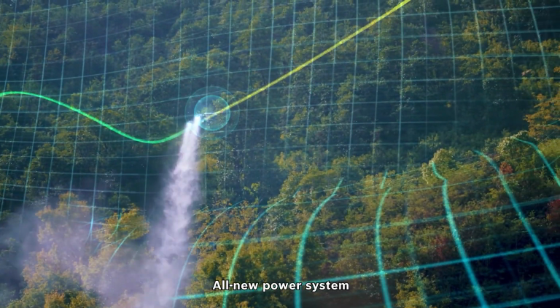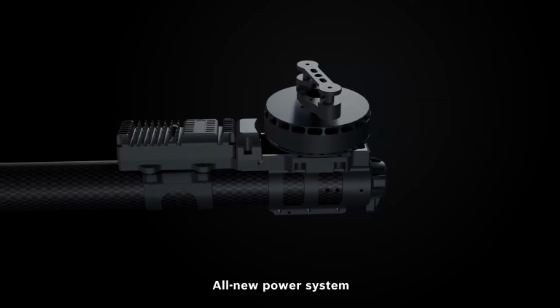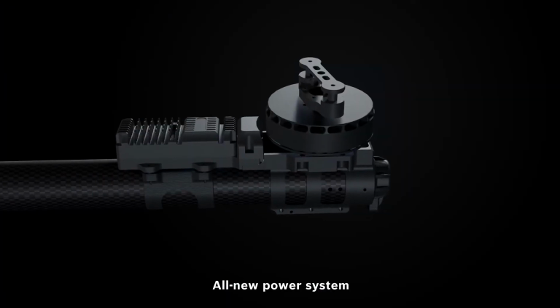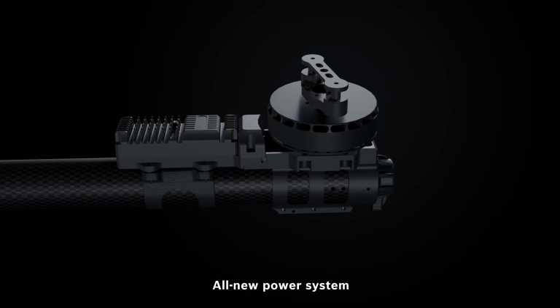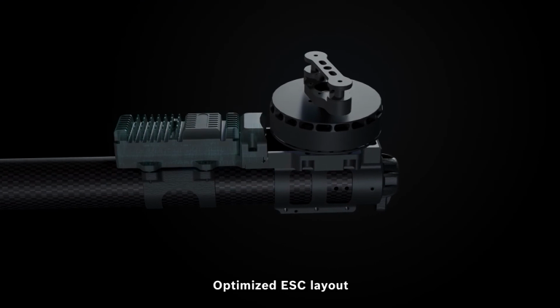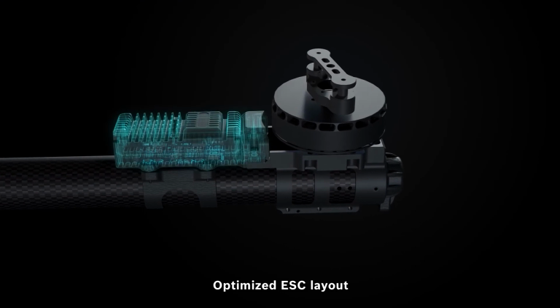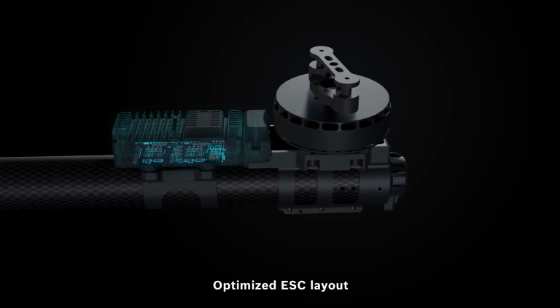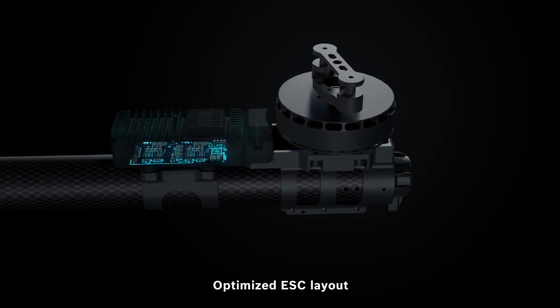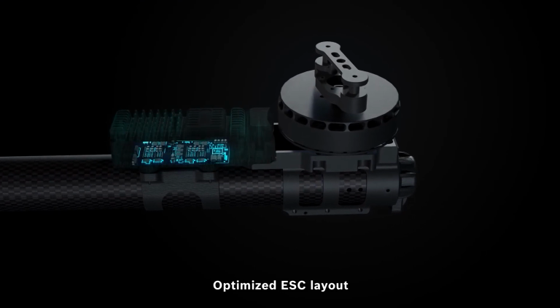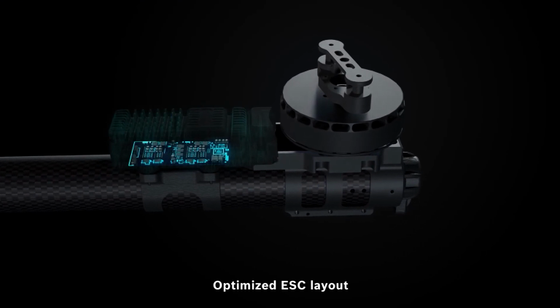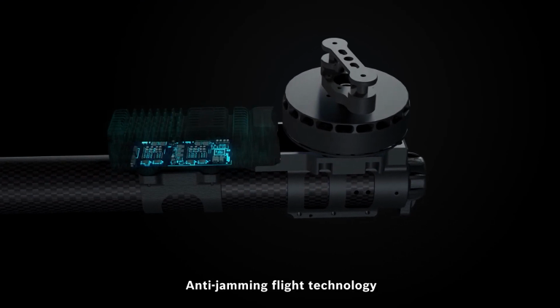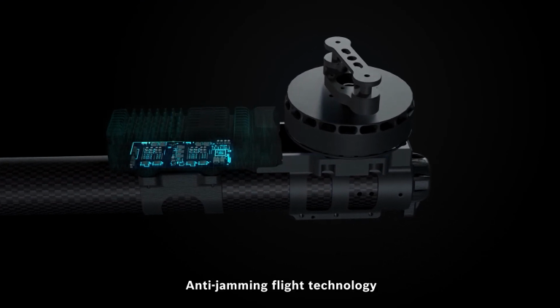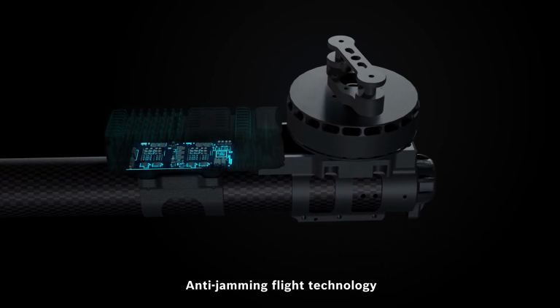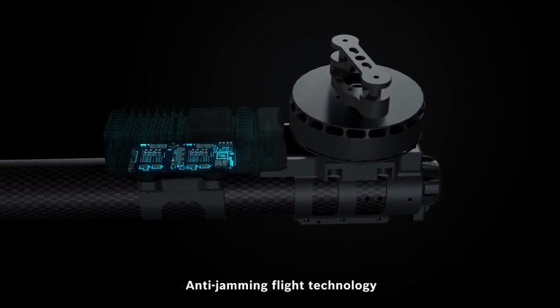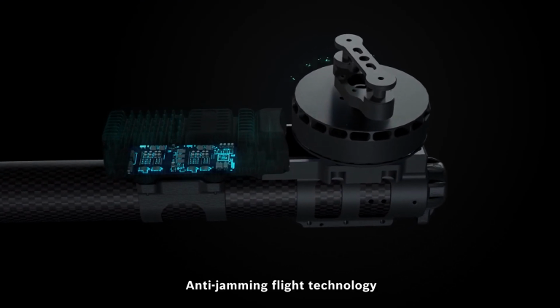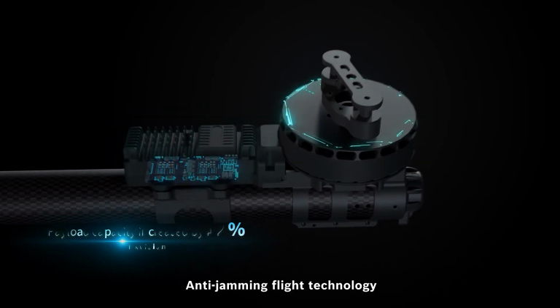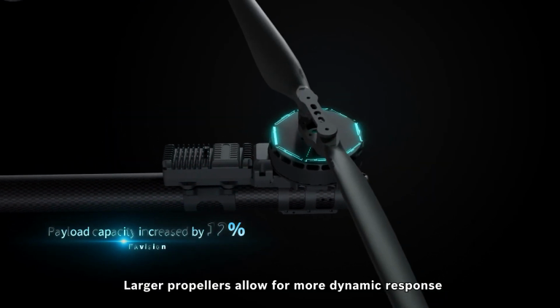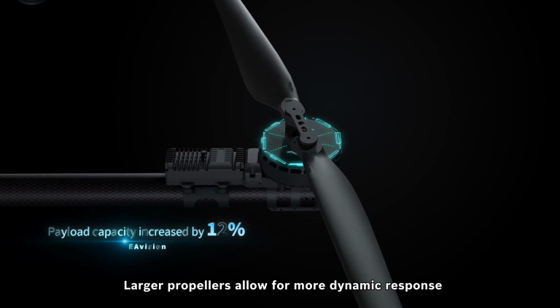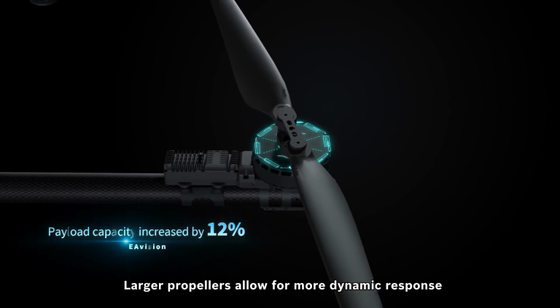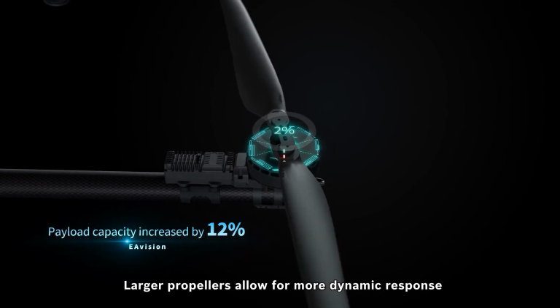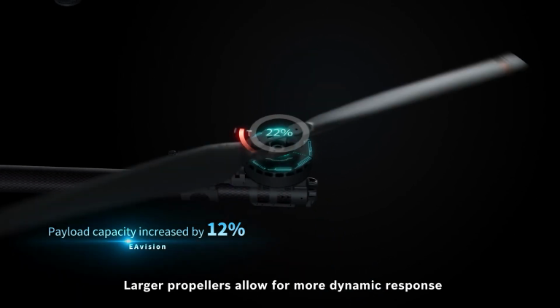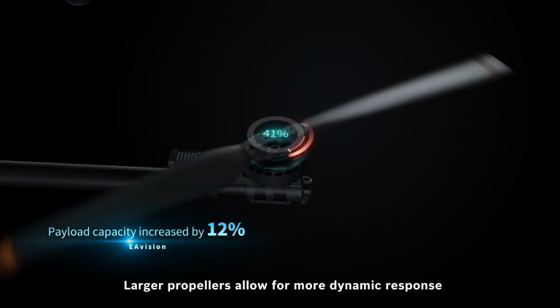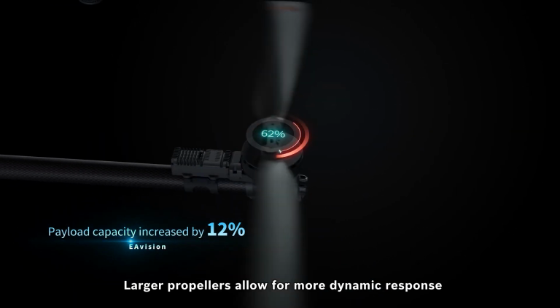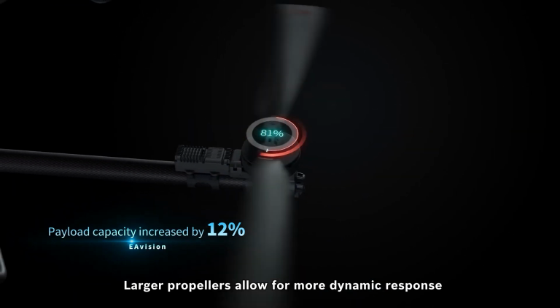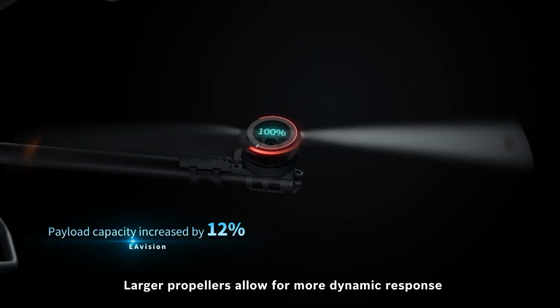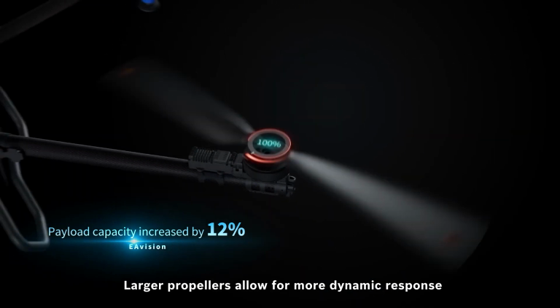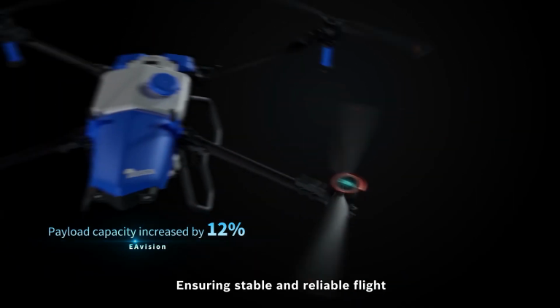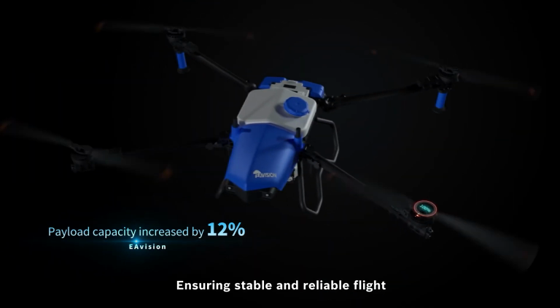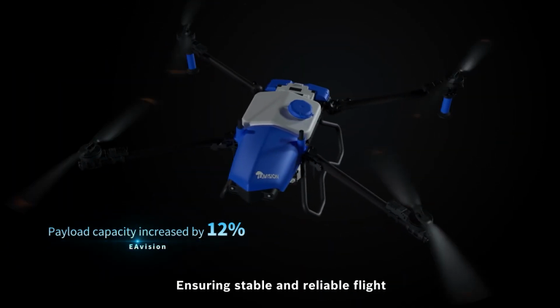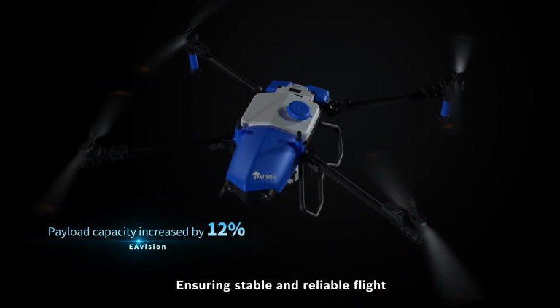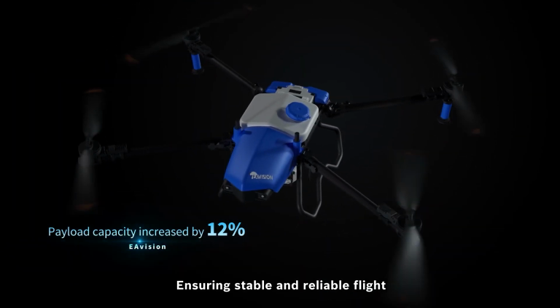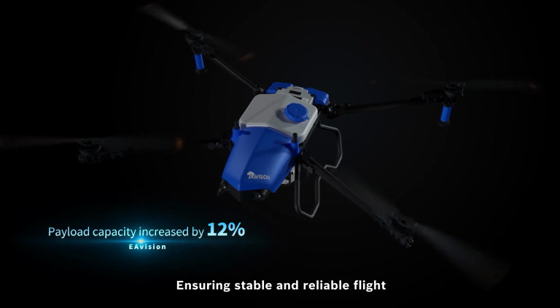The all-new power system, optimized ESC layout, and anti-jamming flight technology with larger propellers allow for a more dynamic response, ensuring stable and reliable flight.